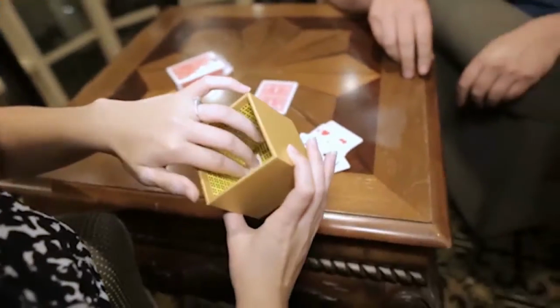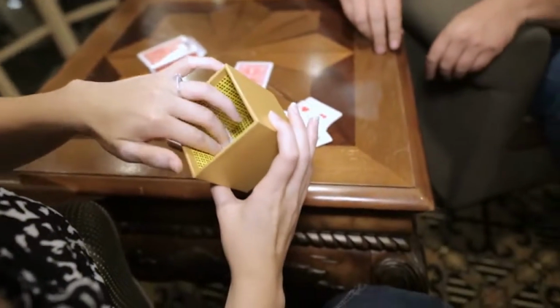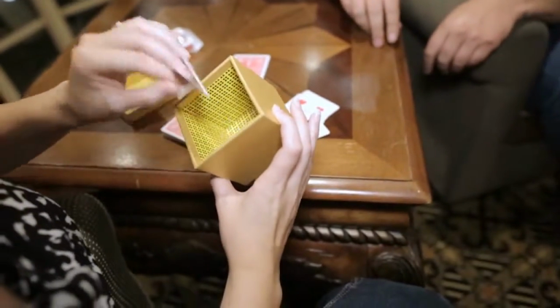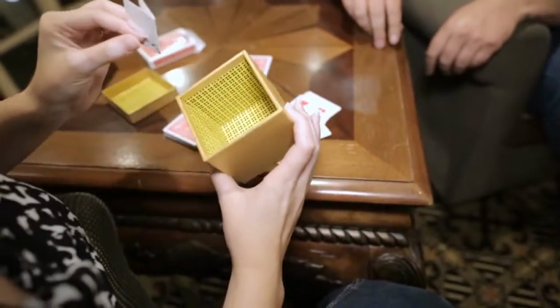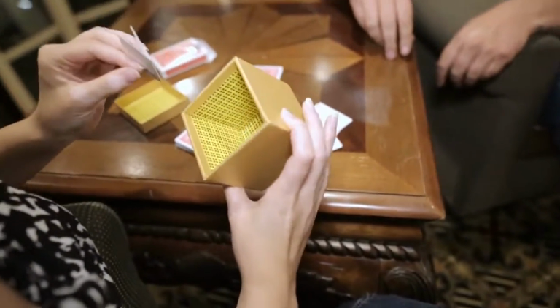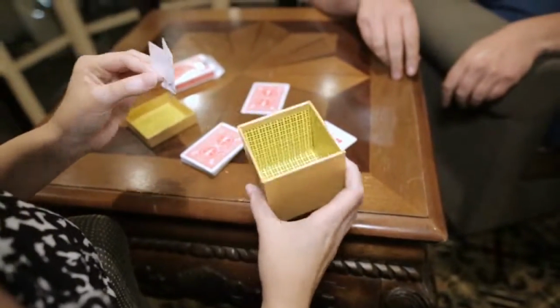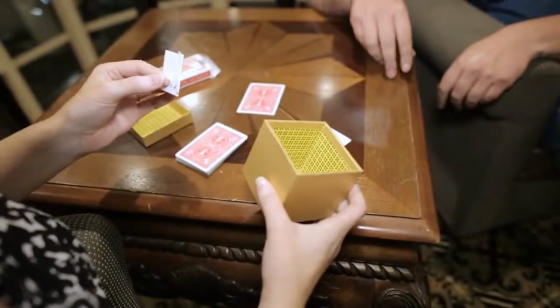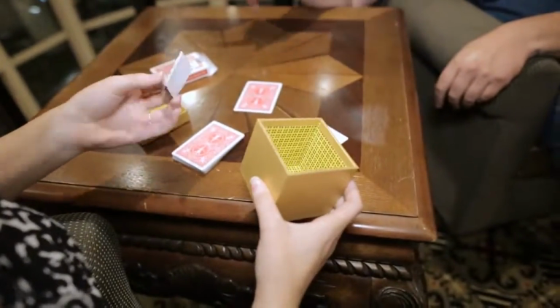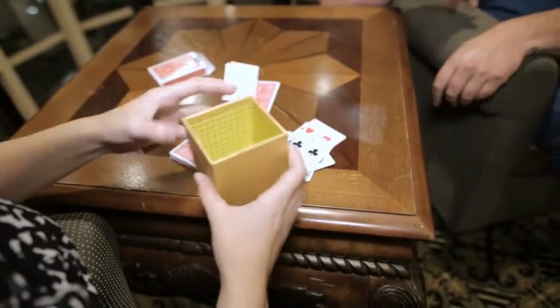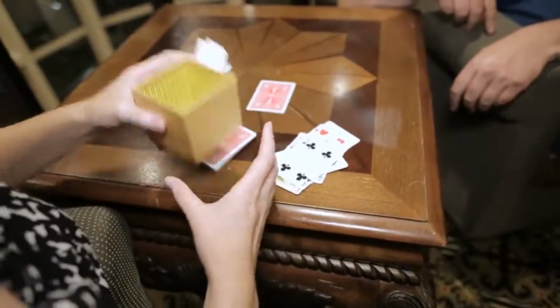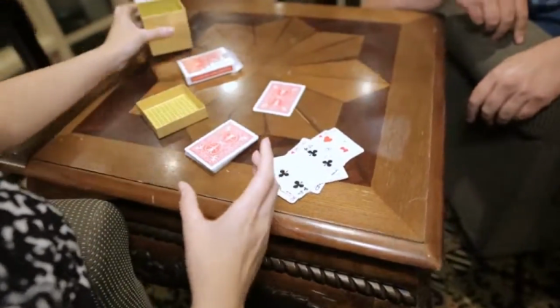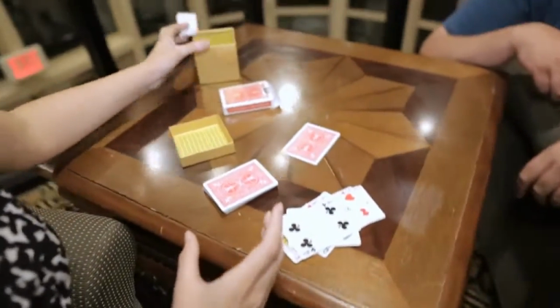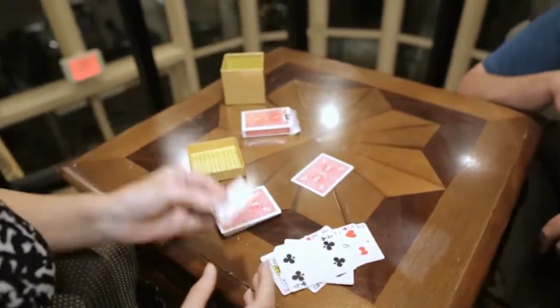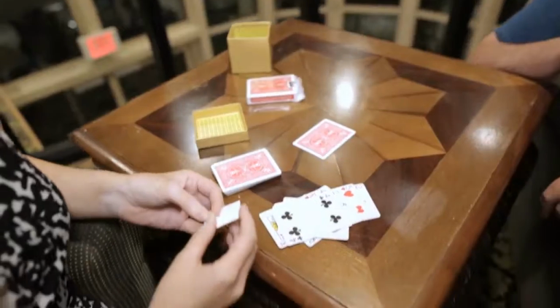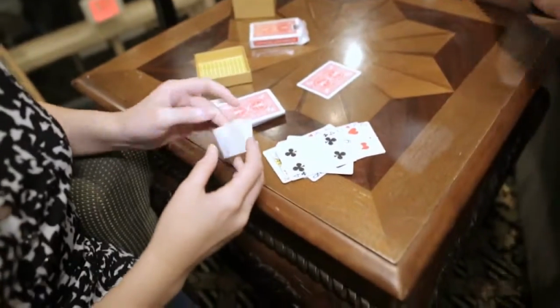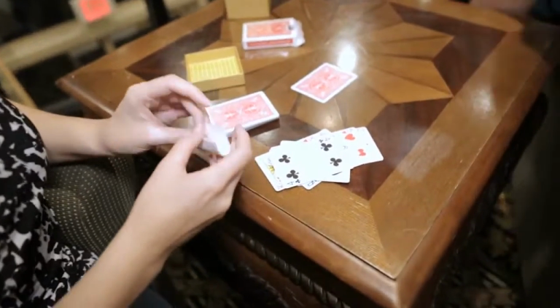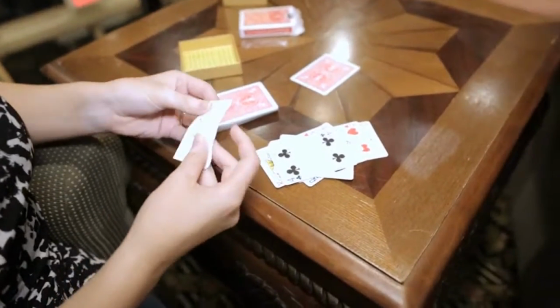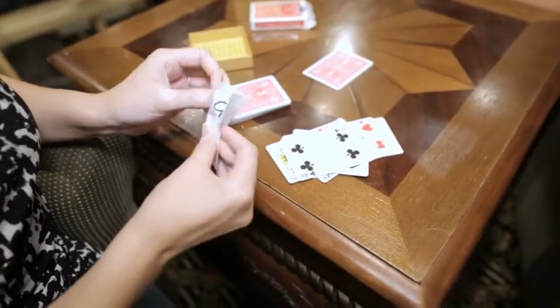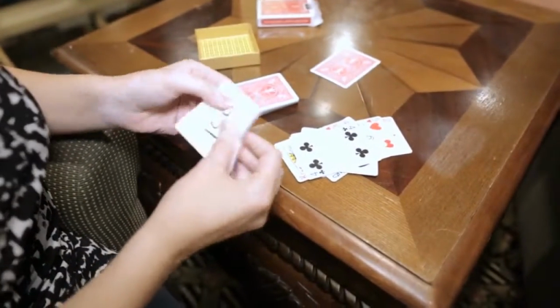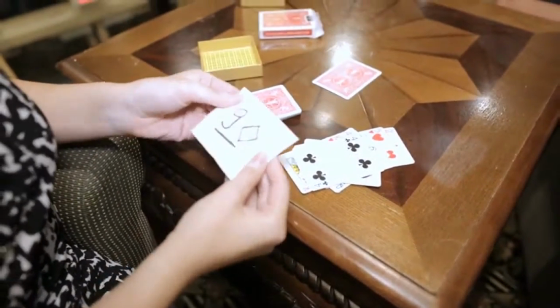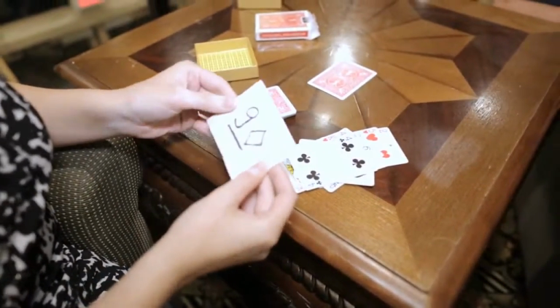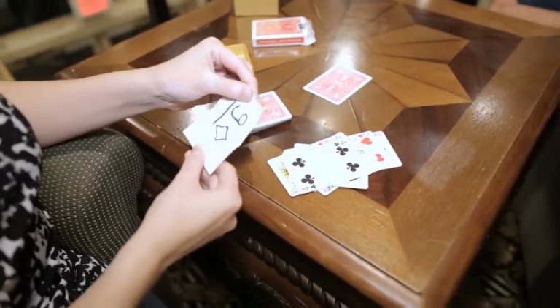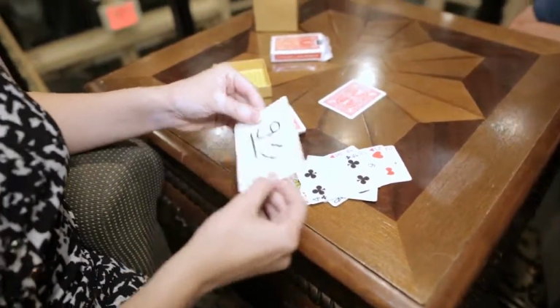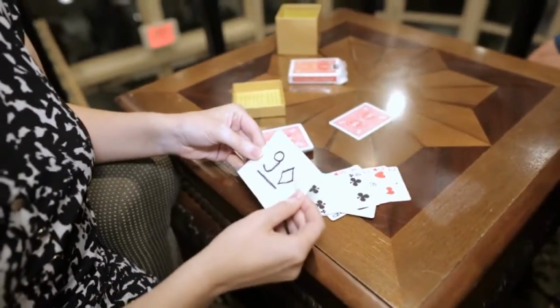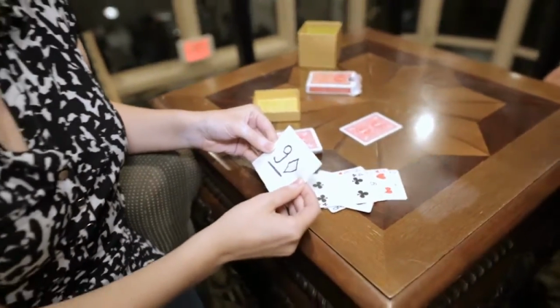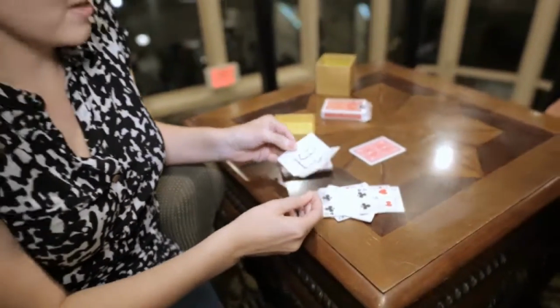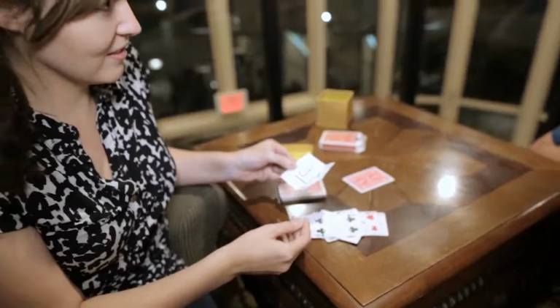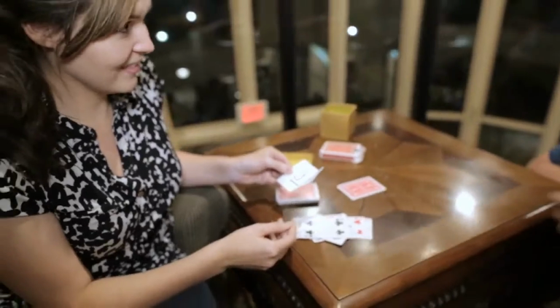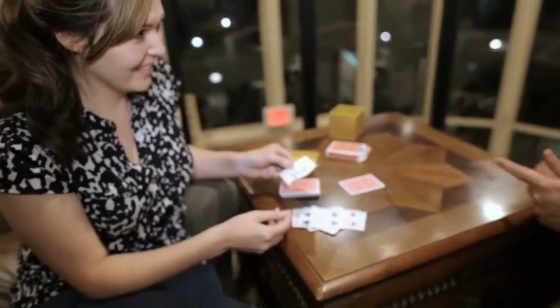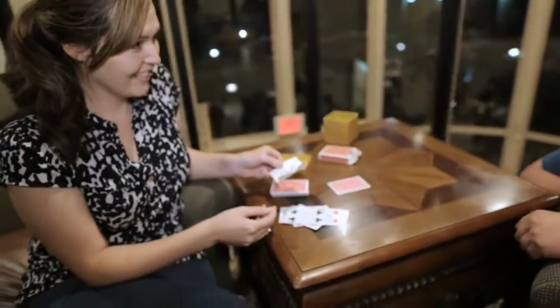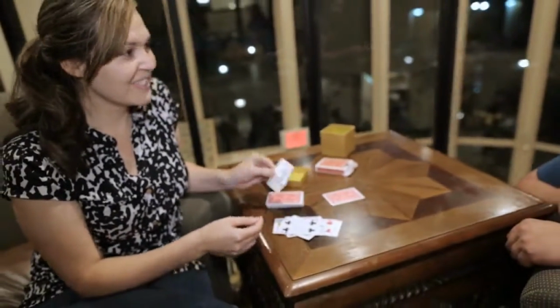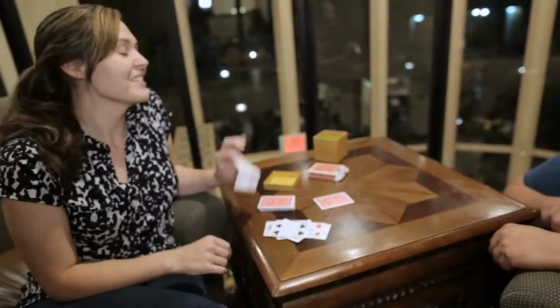A piece of paper. Is there anything else inside? No. Can I open it? Just open it. Nine of Diamonds. Do you want to turn it over? Turn it over.